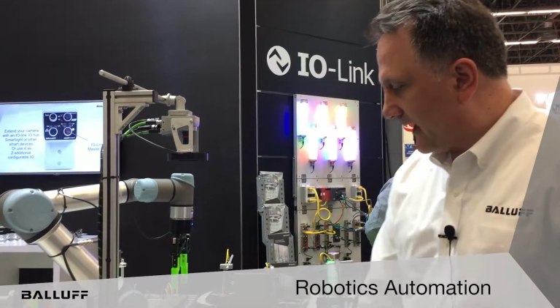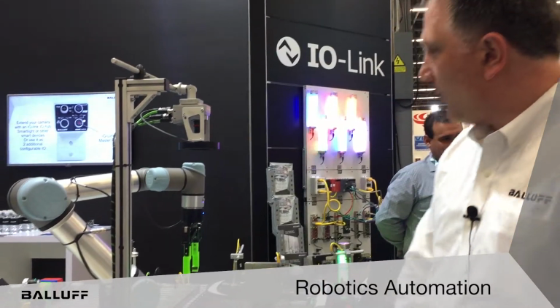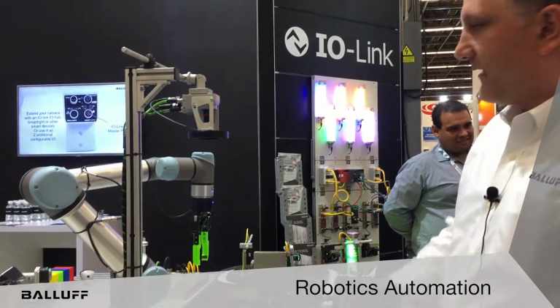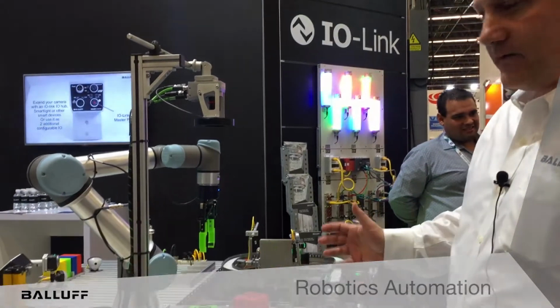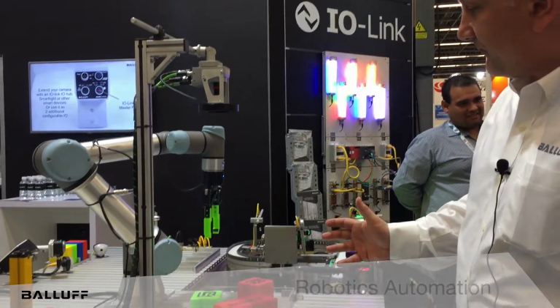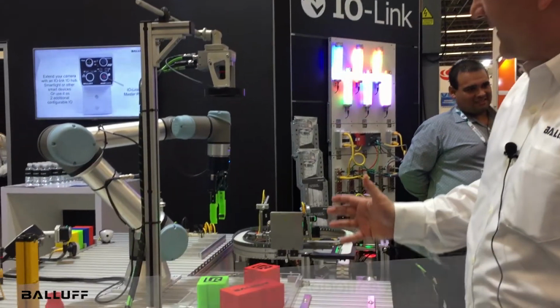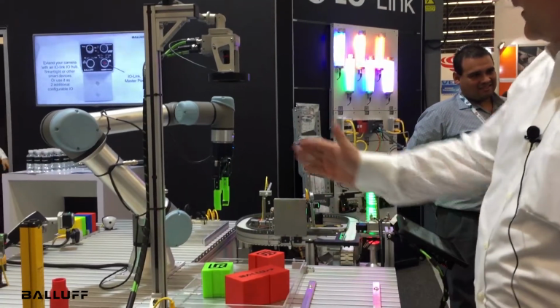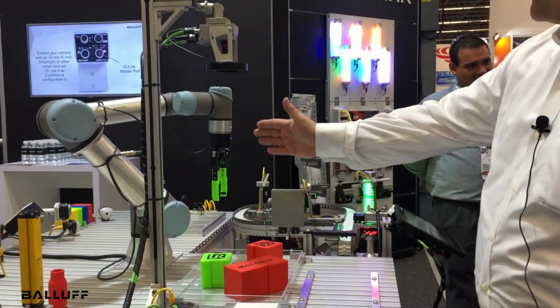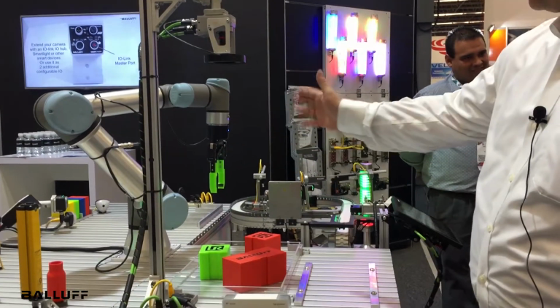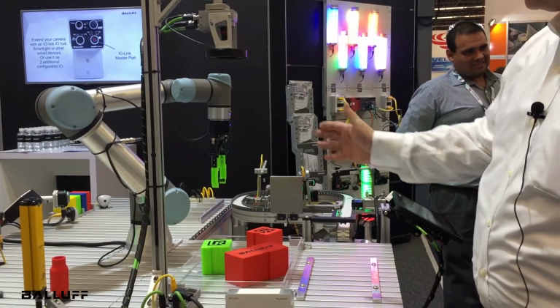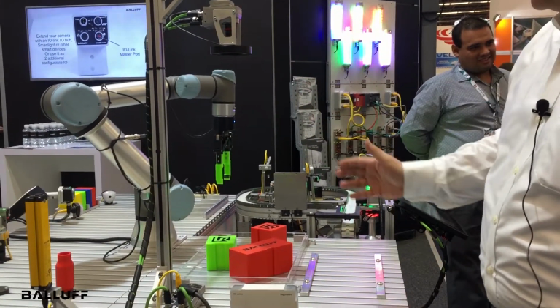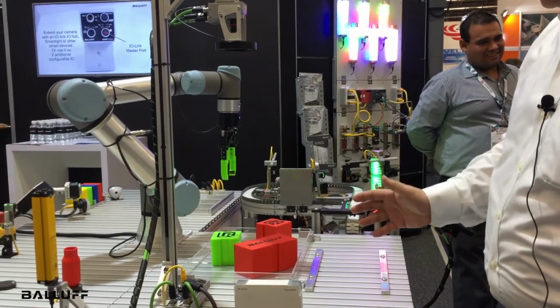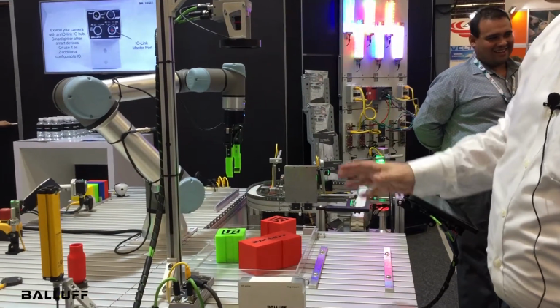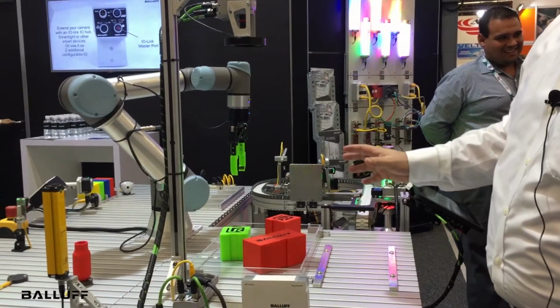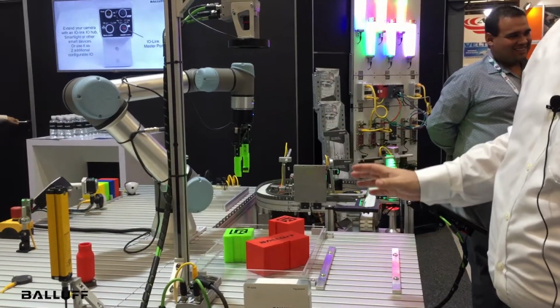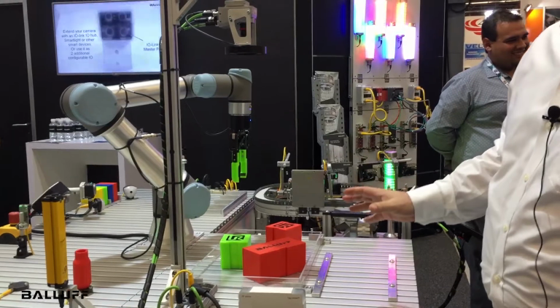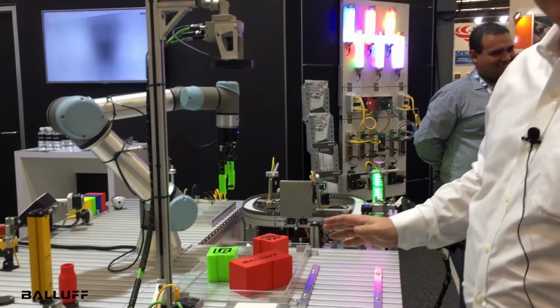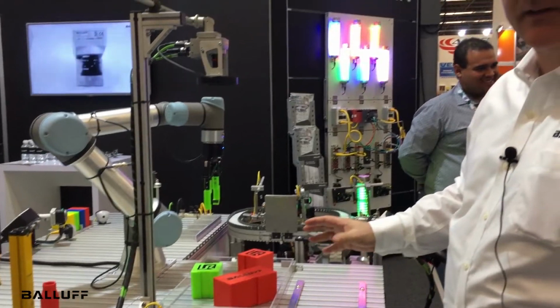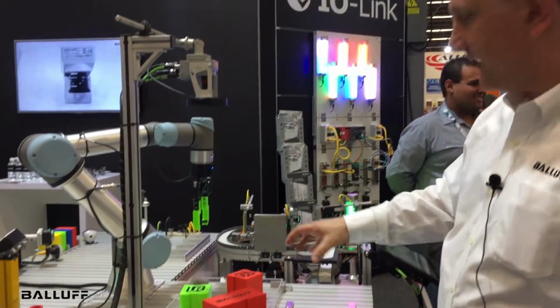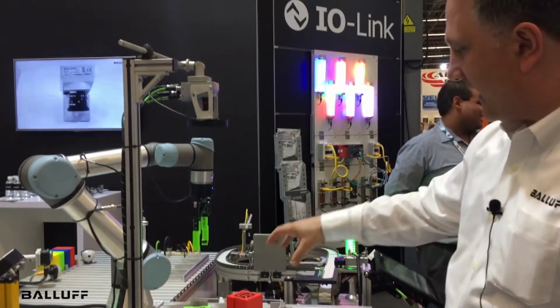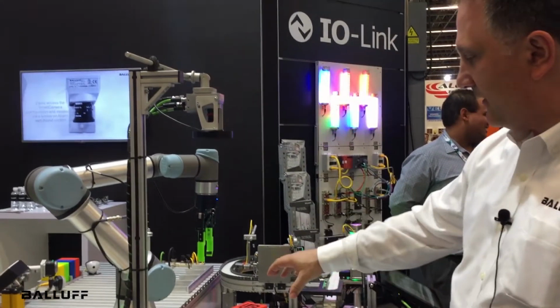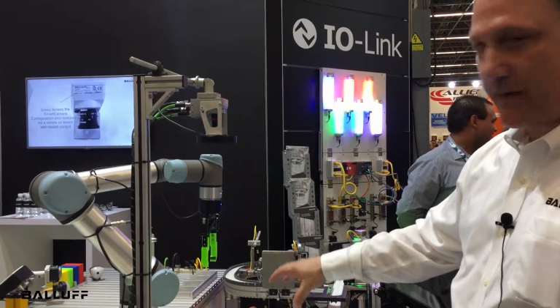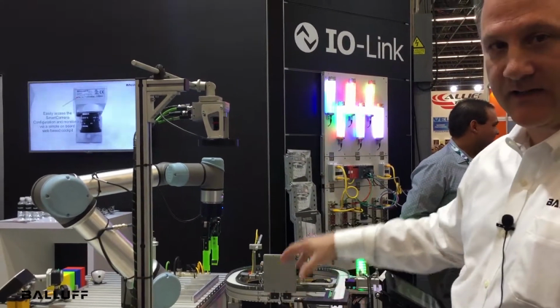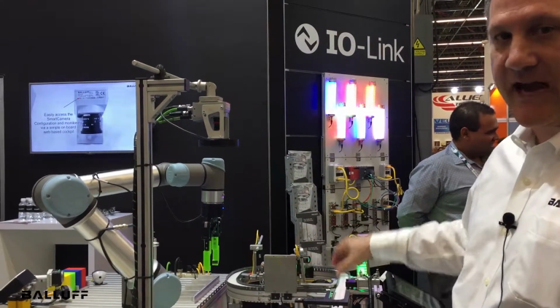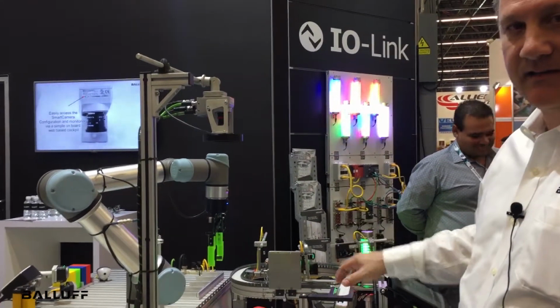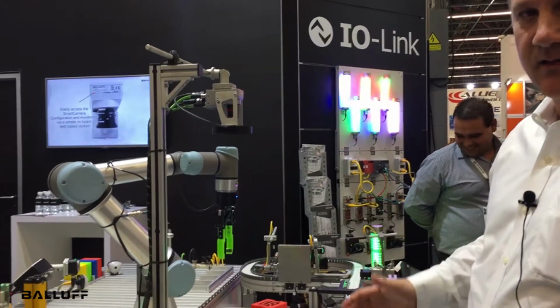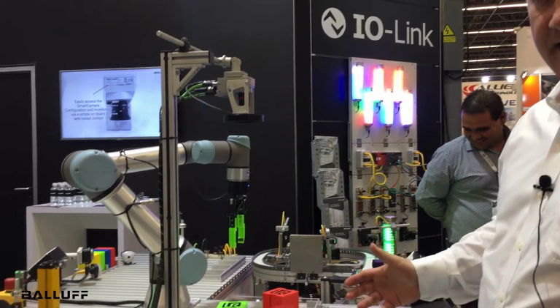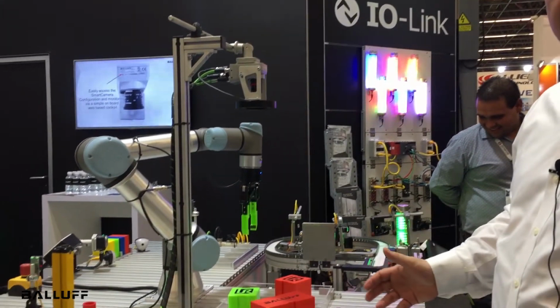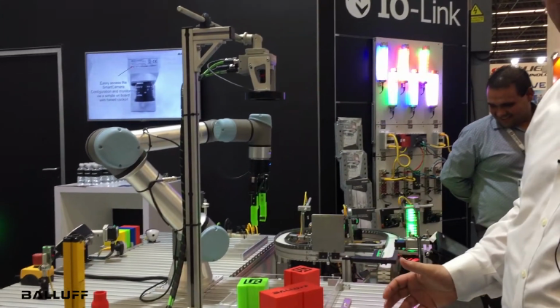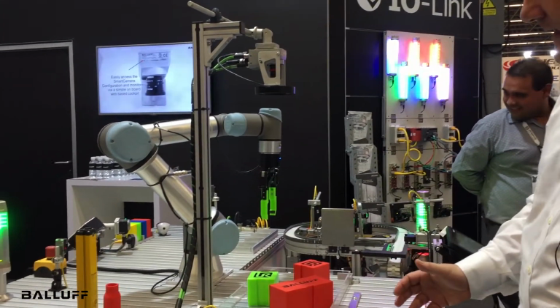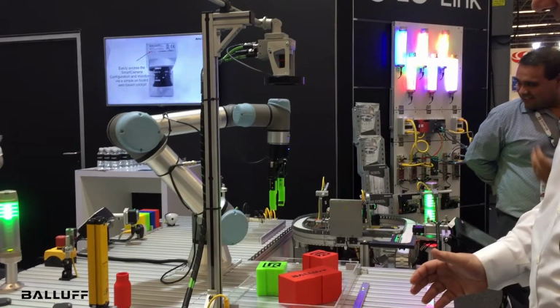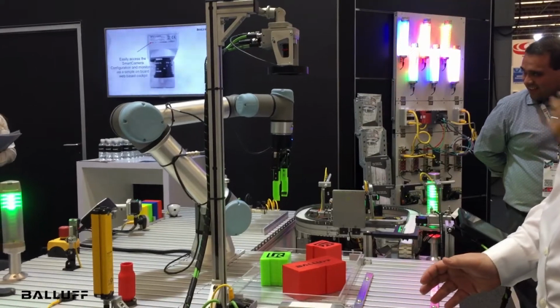What we have here is a universal robot in a work cell that's emulating a picking and stacking end-of-line palletizing application.